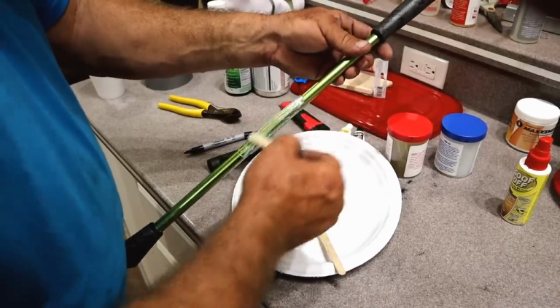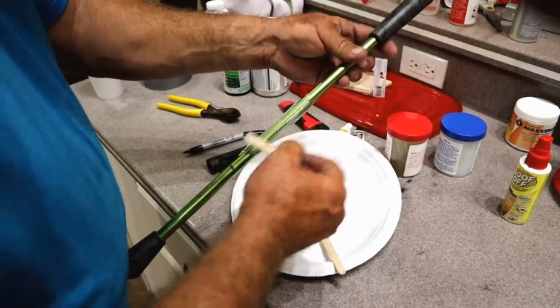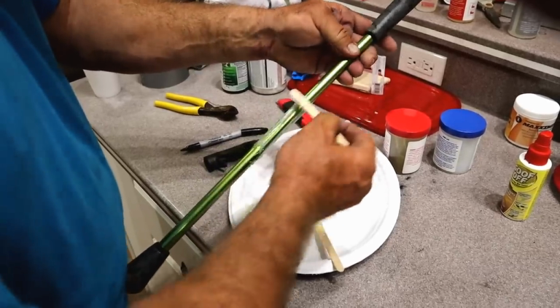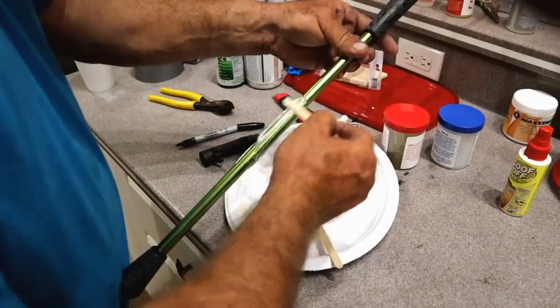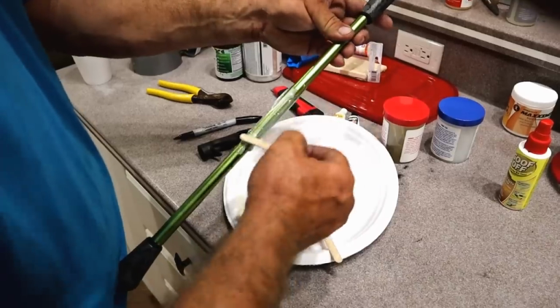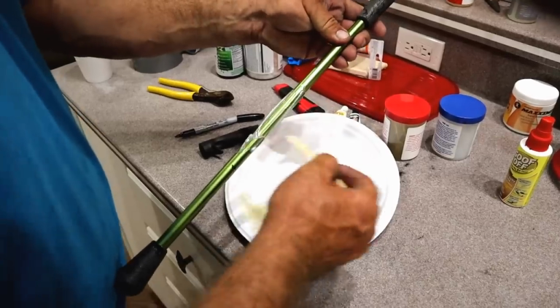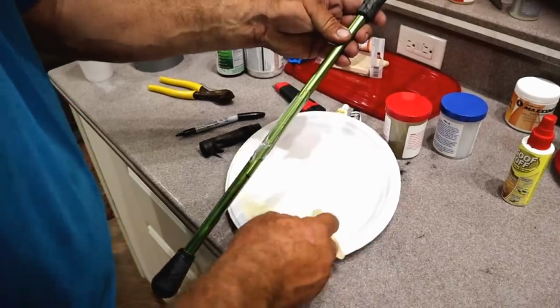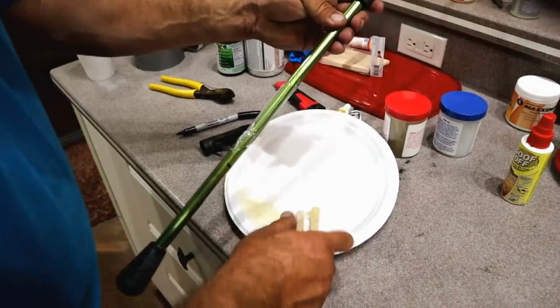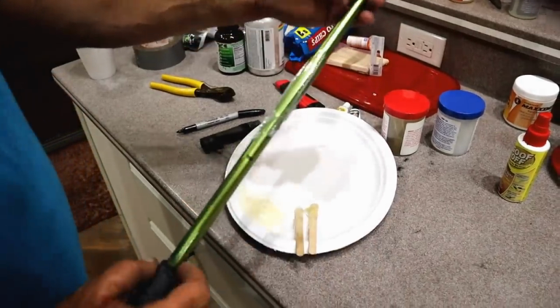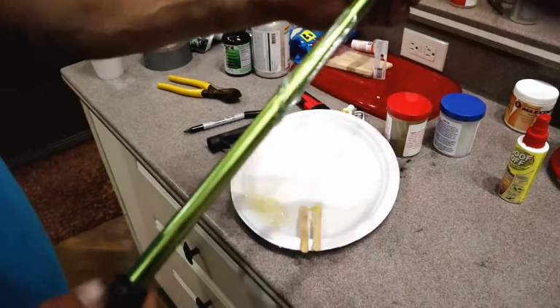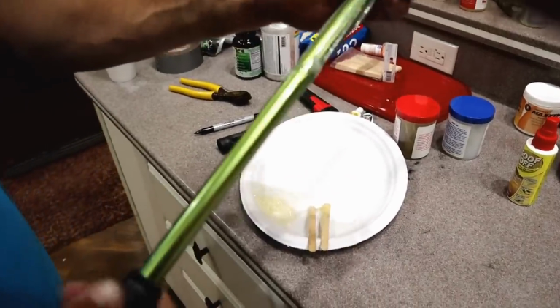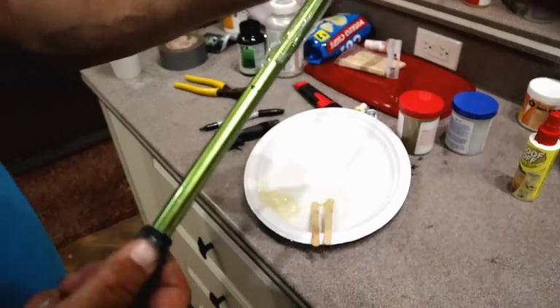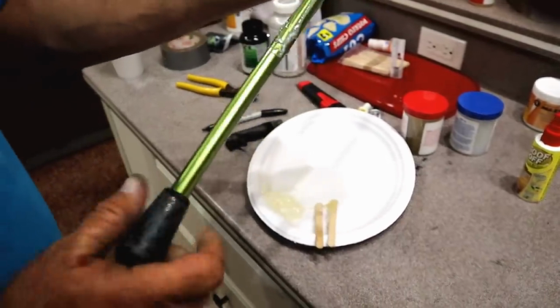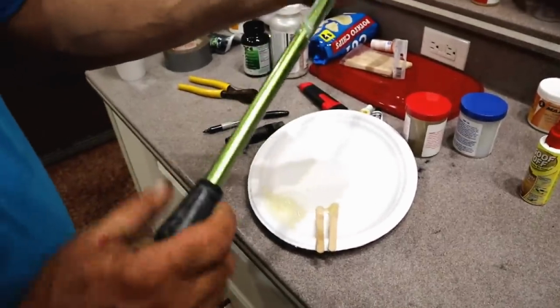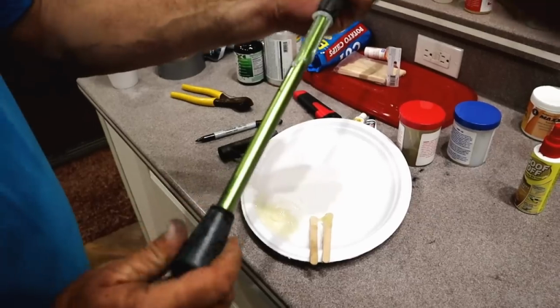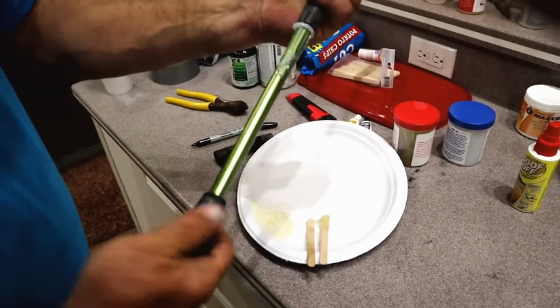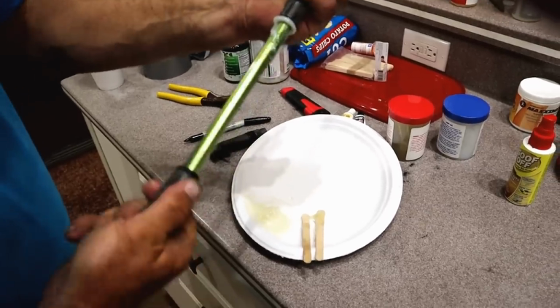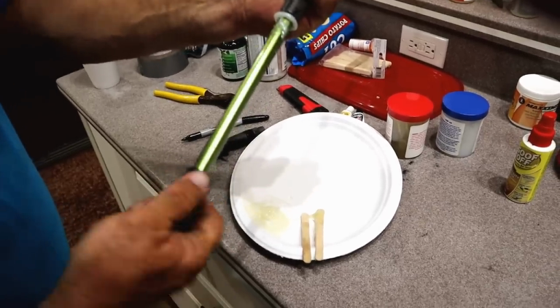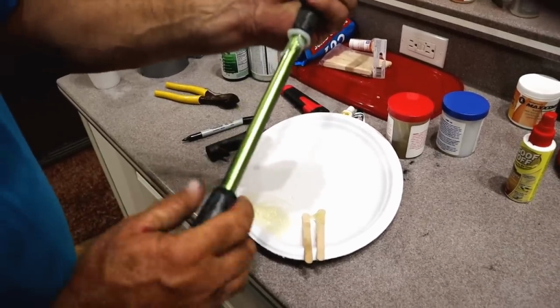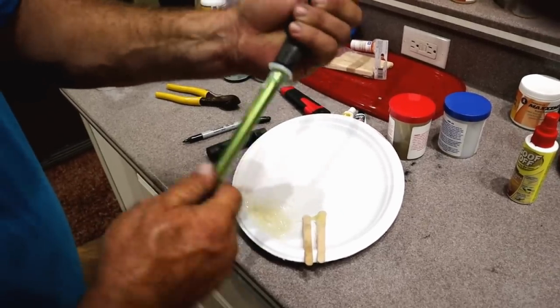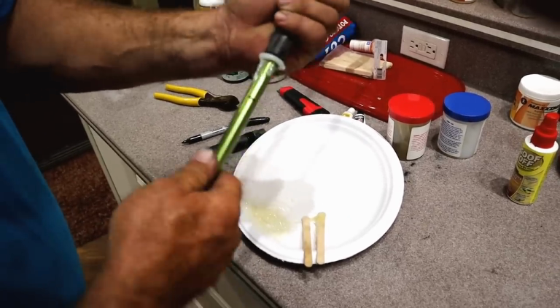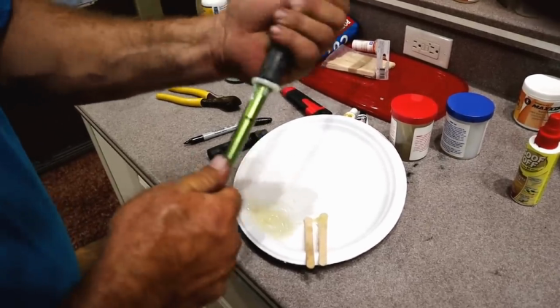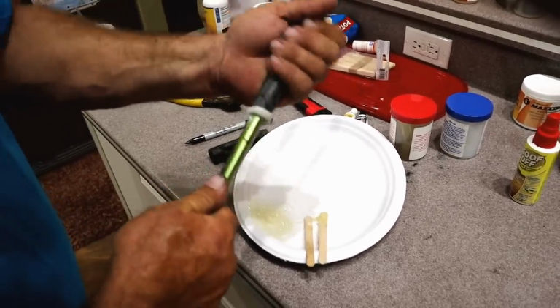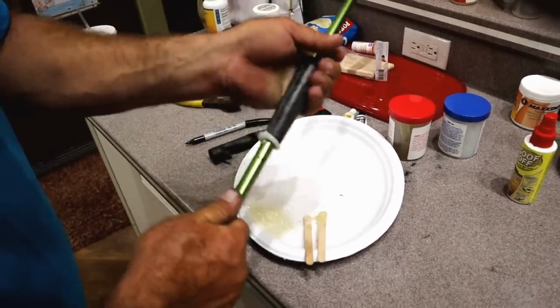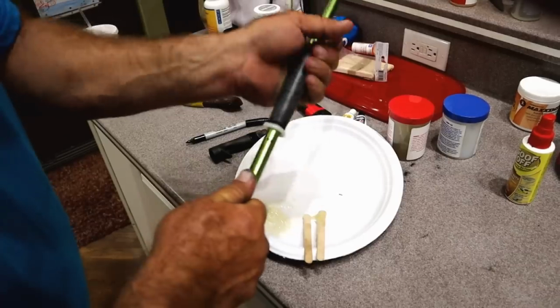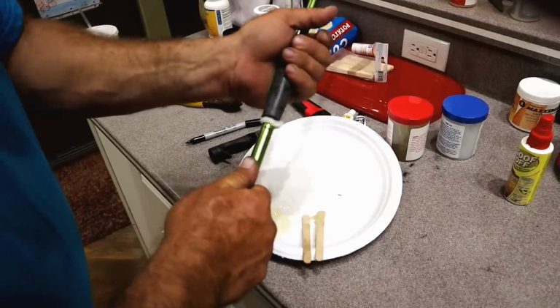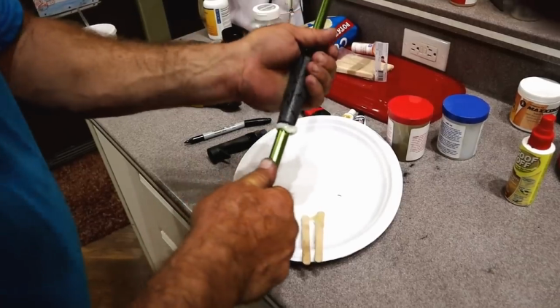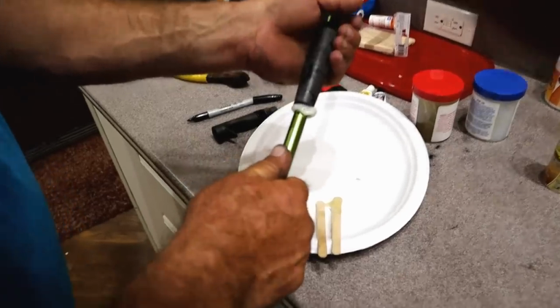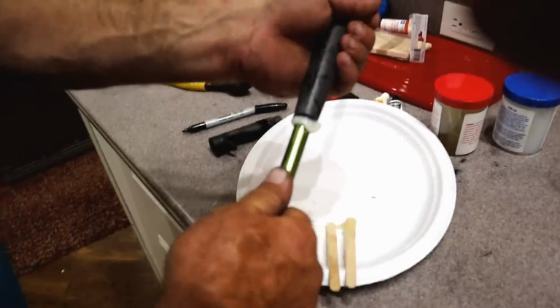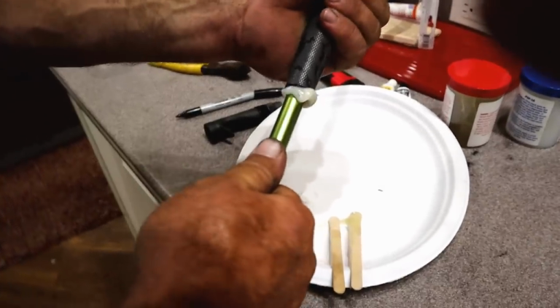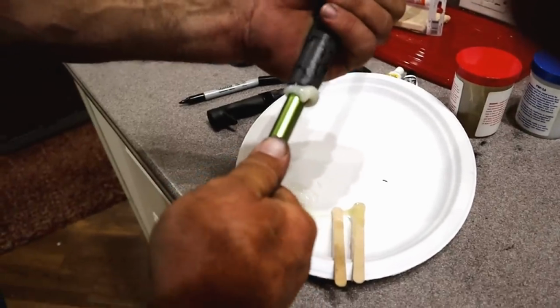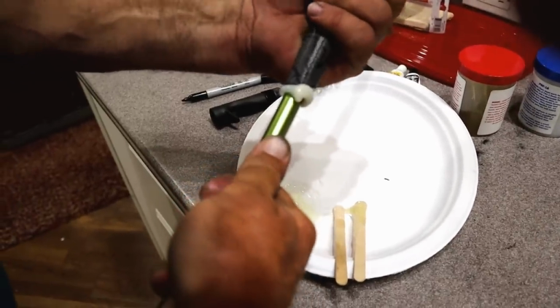These things are so easy to build — you can build them anywhere: your garage, out in the shop, kitchen table. If you can get by with your wife on the kitchen table, you're good. Slide that reel seat down to that mark right there.